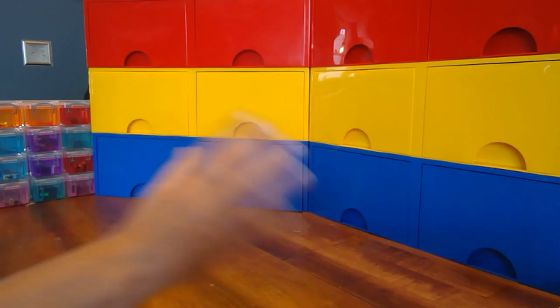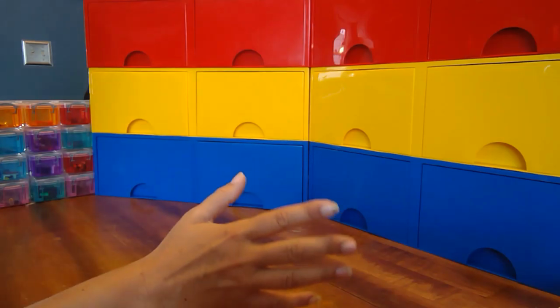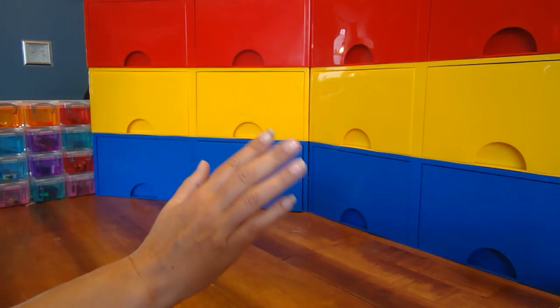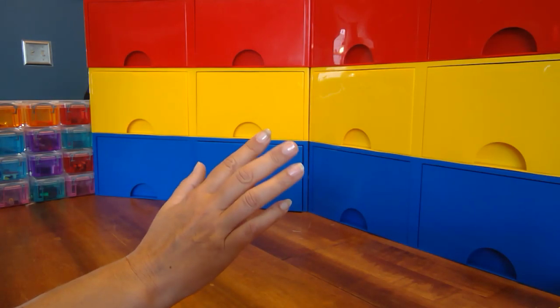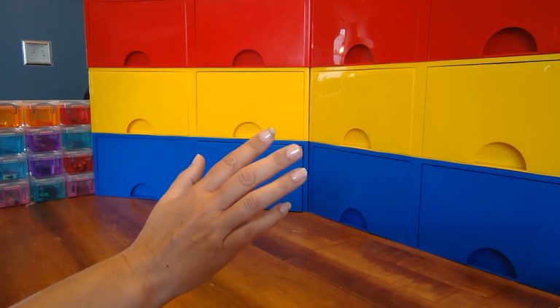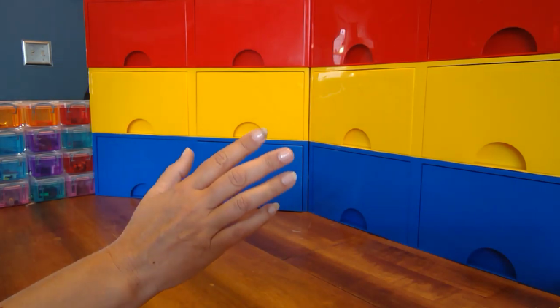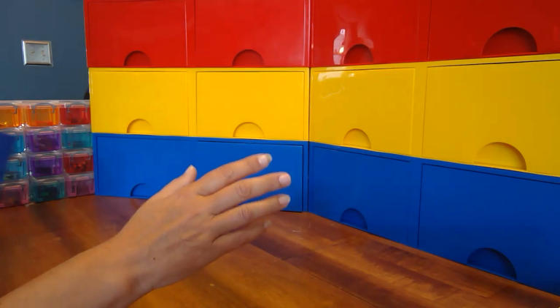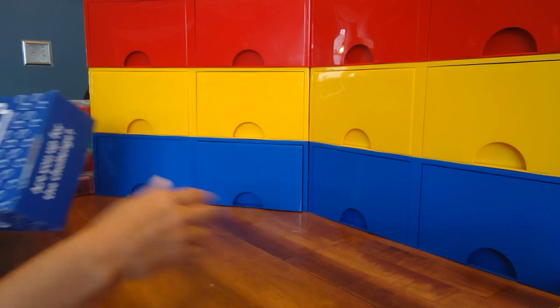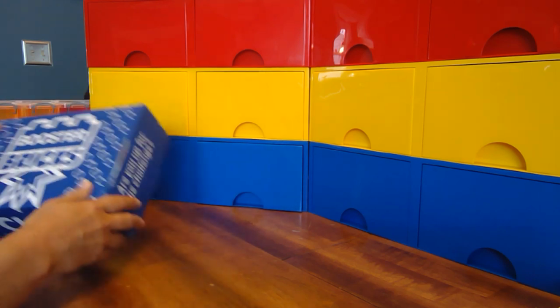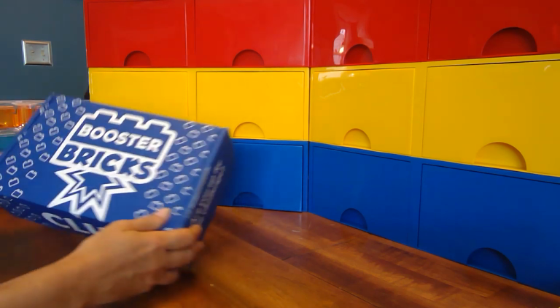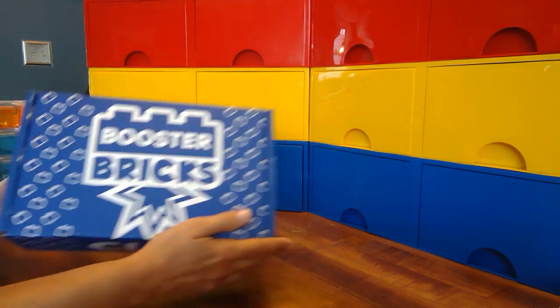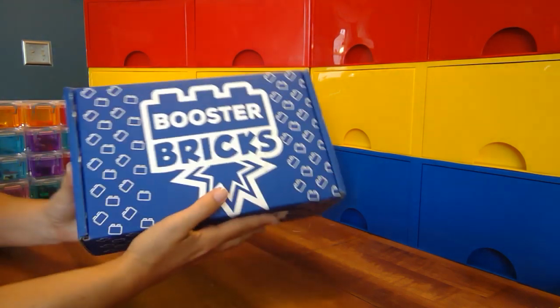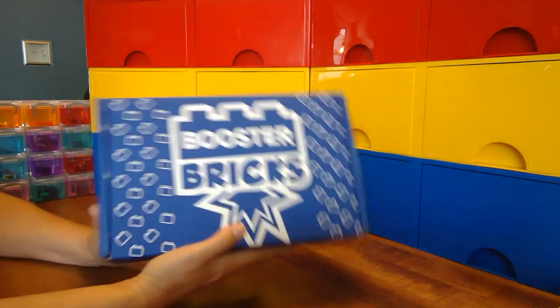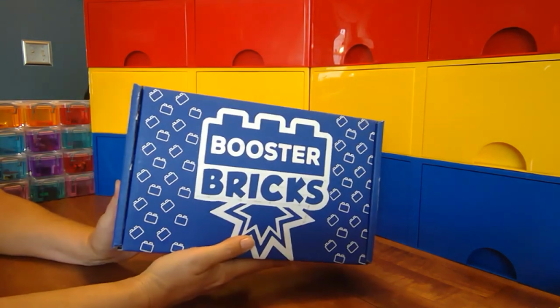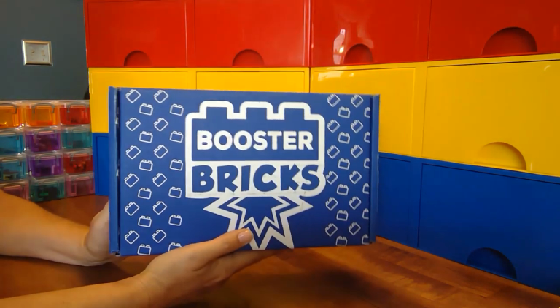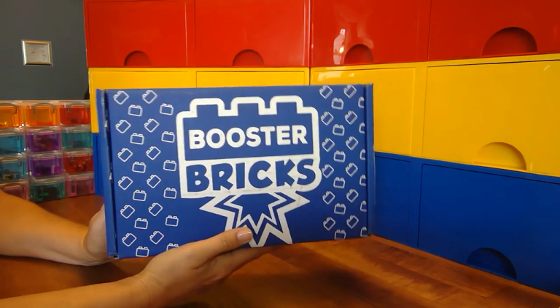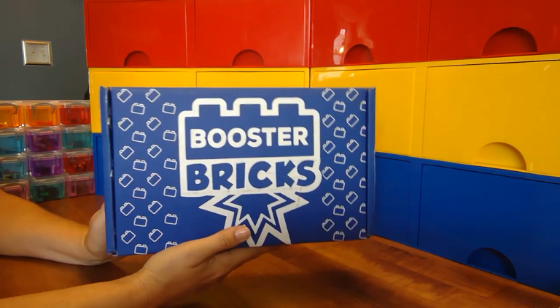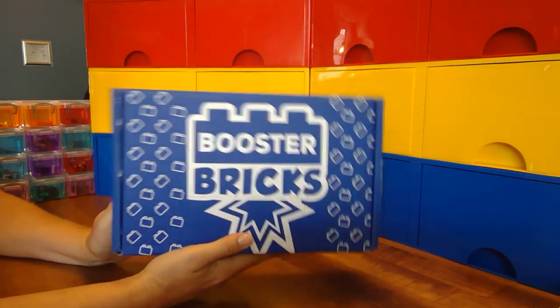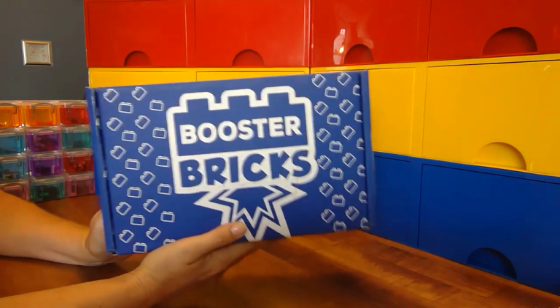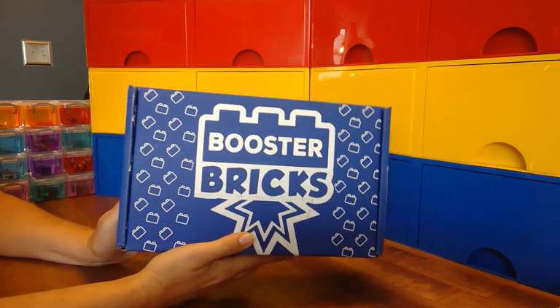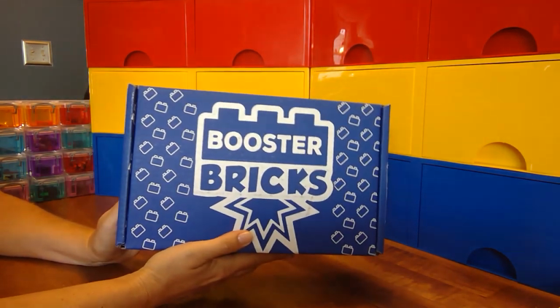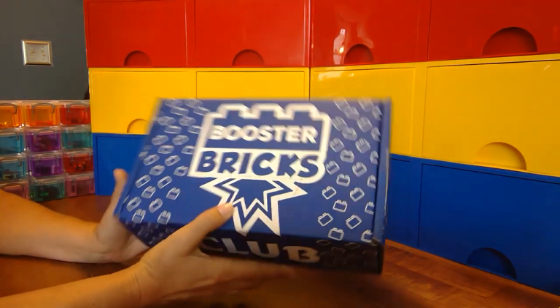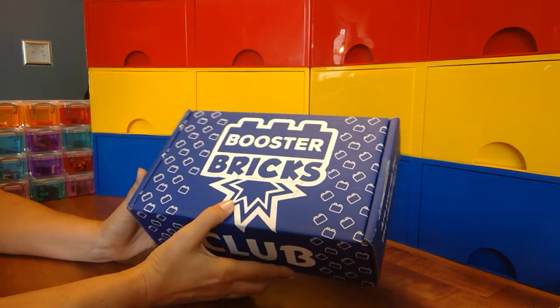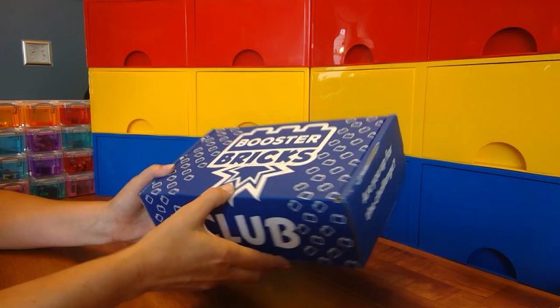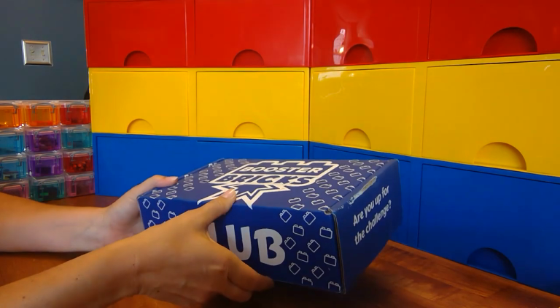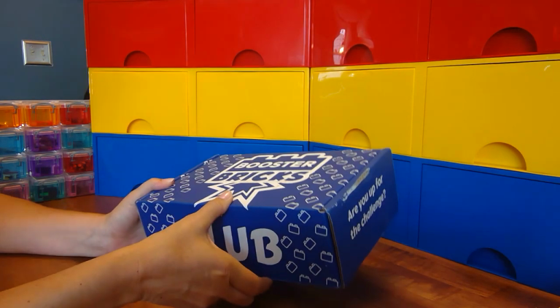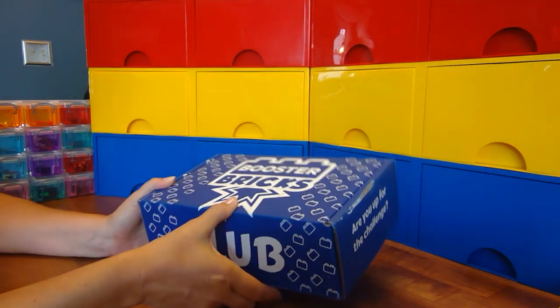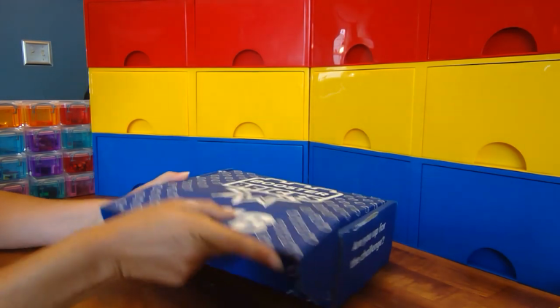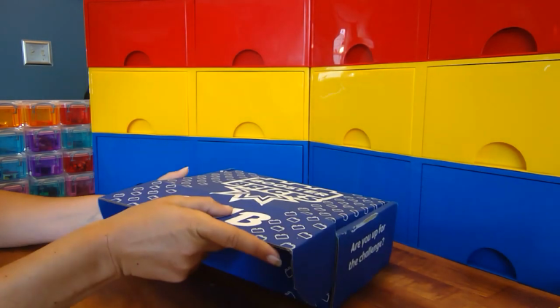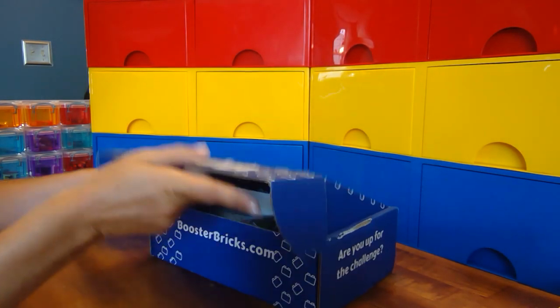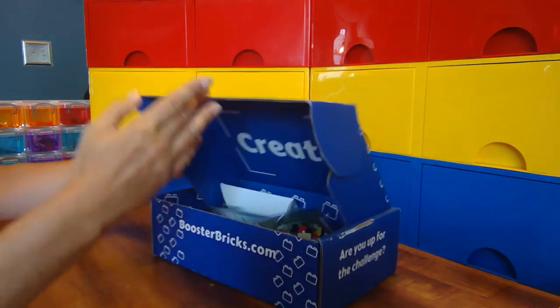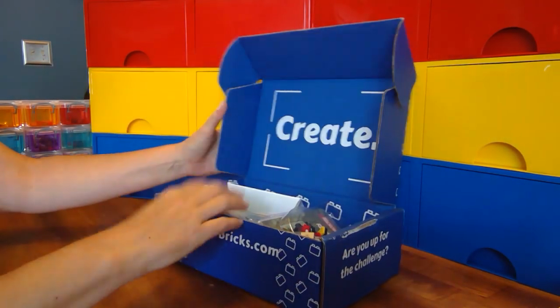Hello Booster Brickers, LEGO fans! Today we are going to open another Booster Bricks challenge box. Let's see what they've got inside this one.